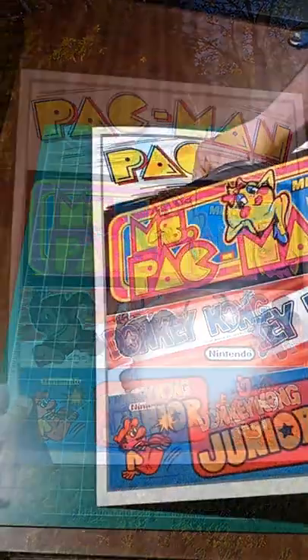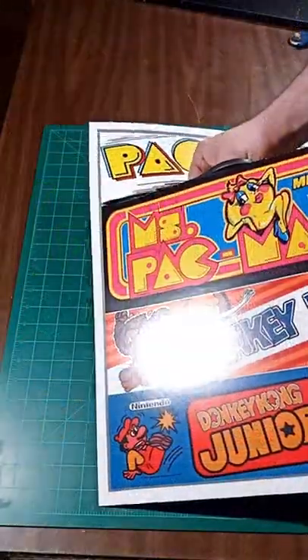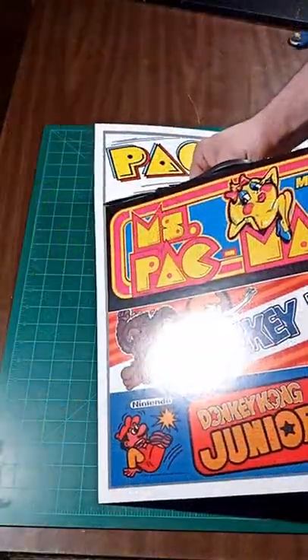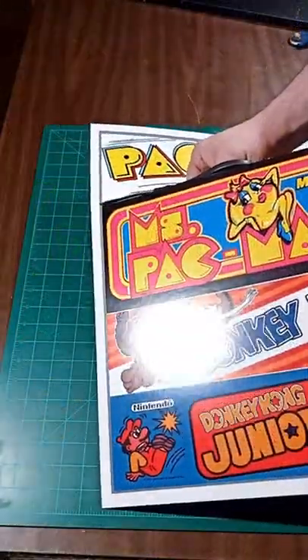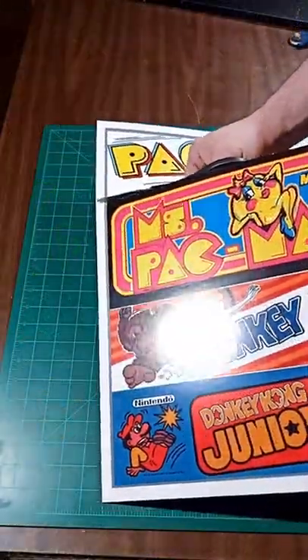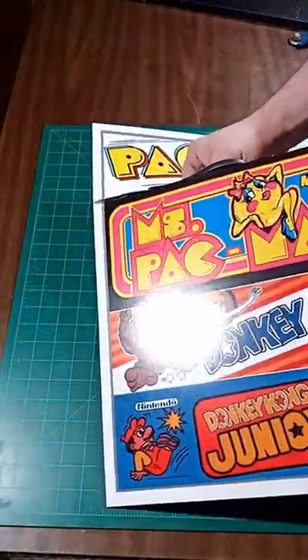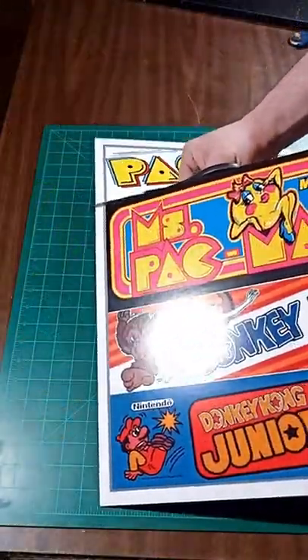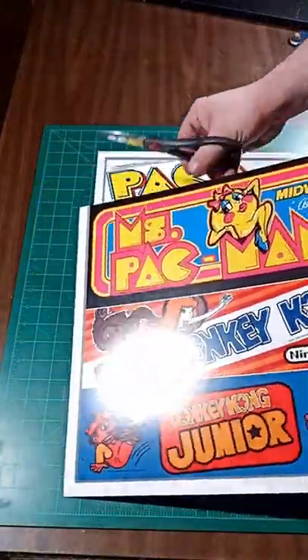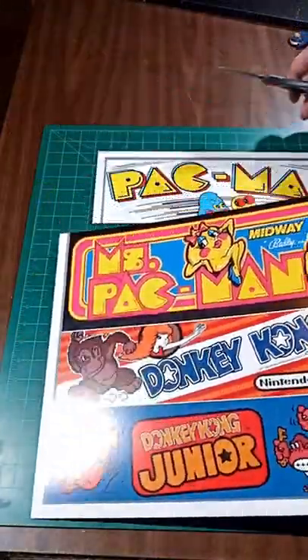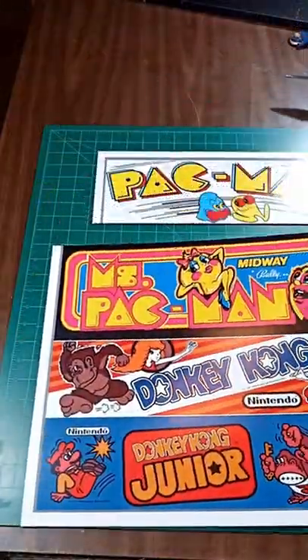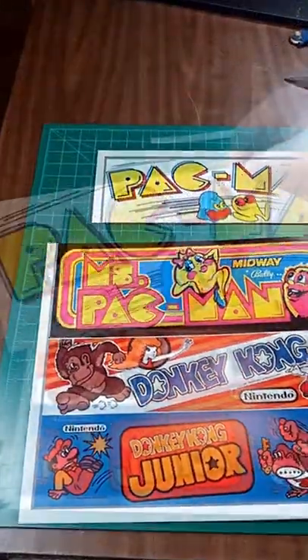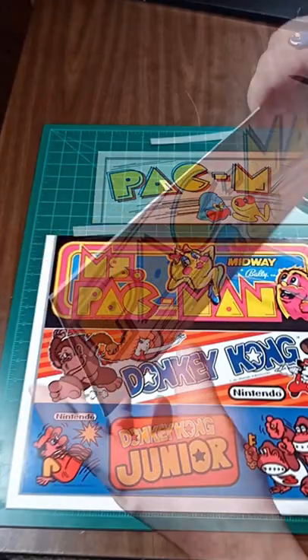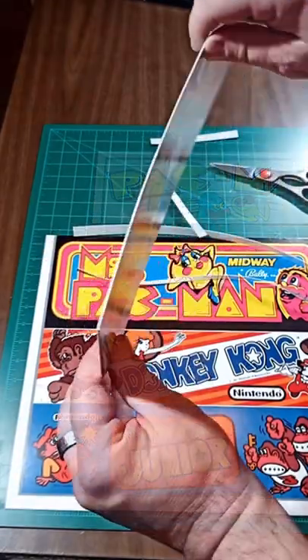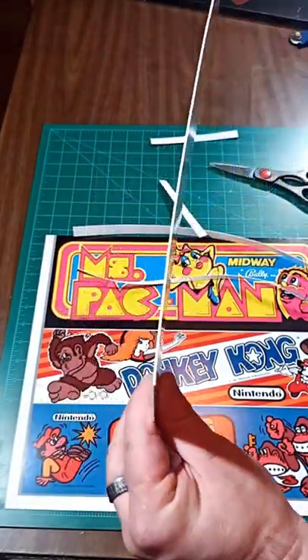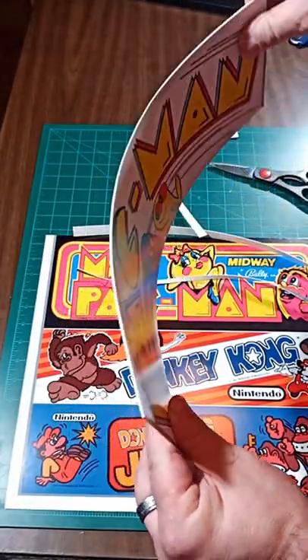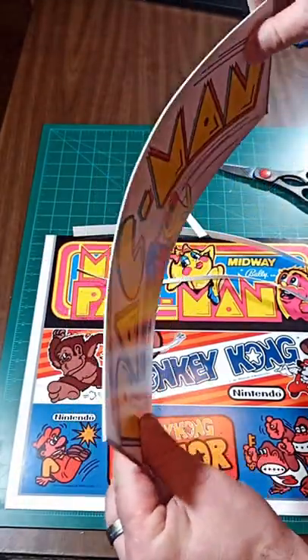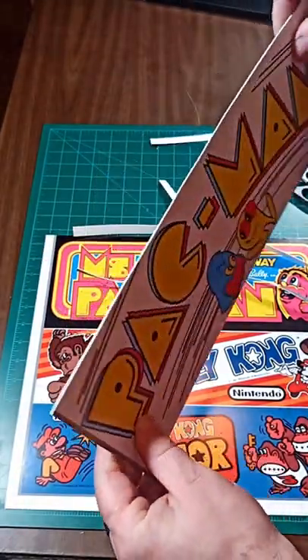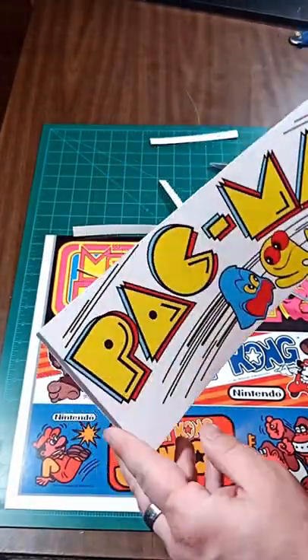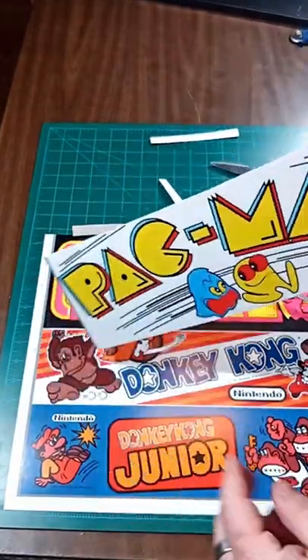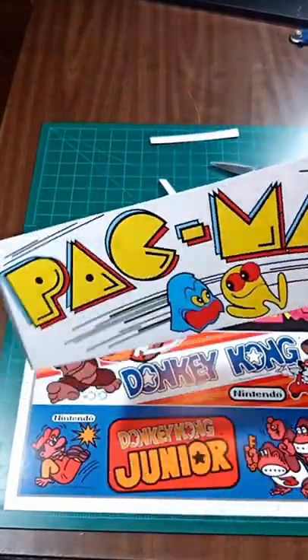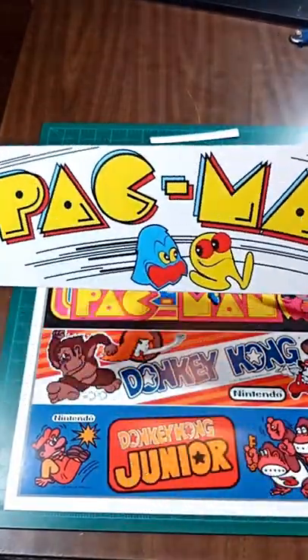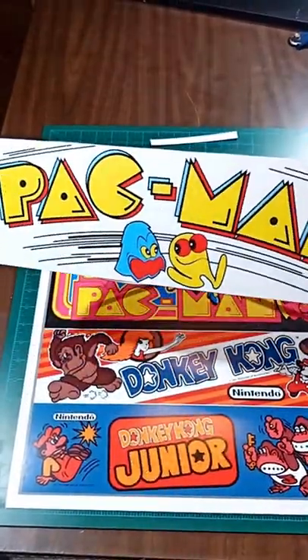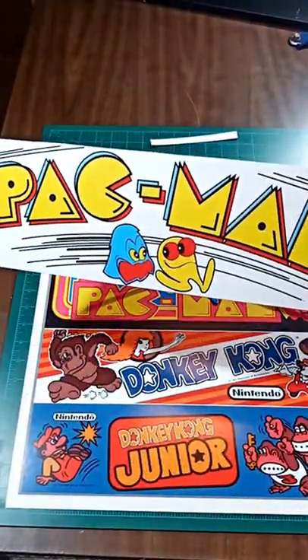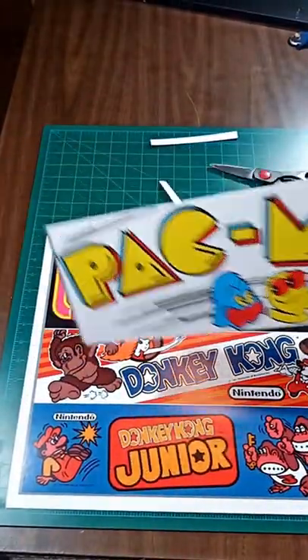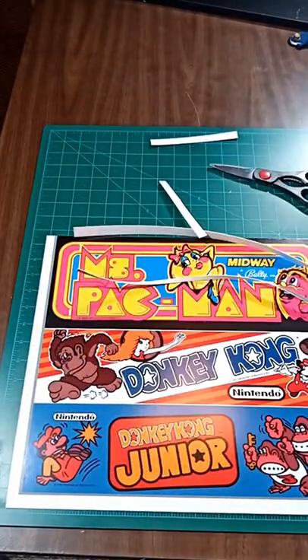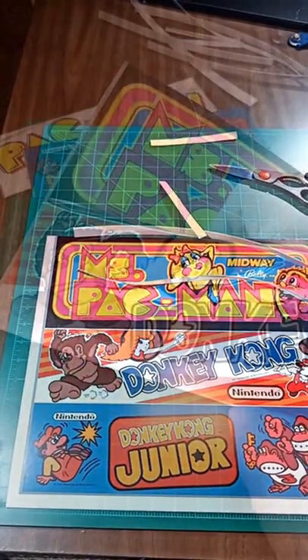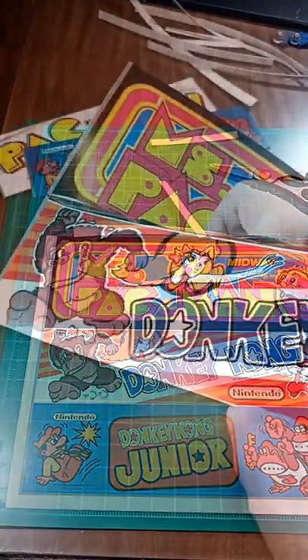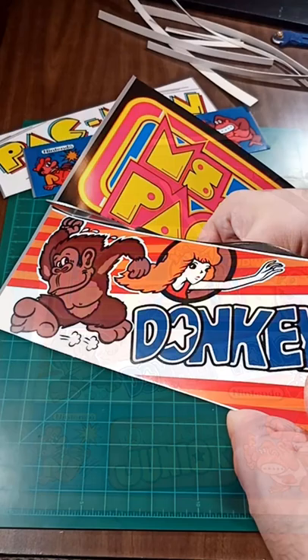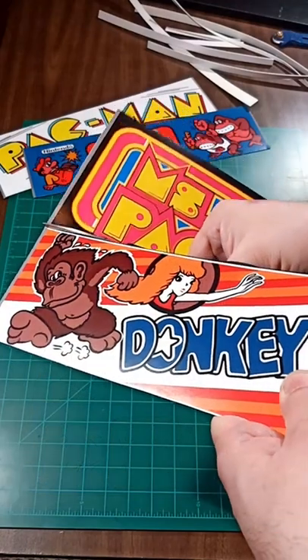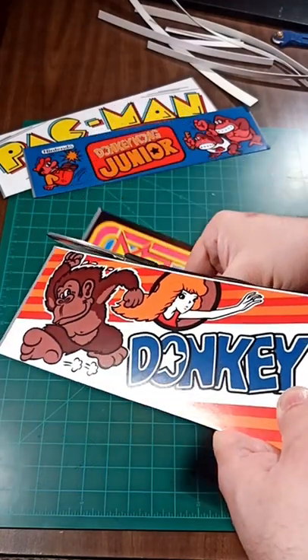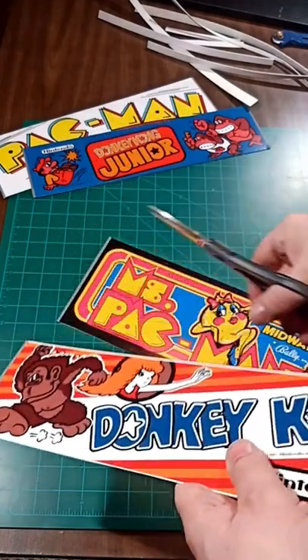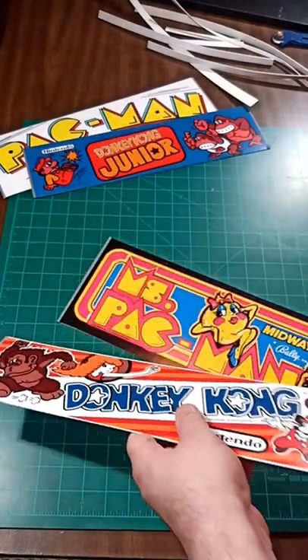But we can also separate the marquees to display them individually. These could go anywhere on your game room walls, like over doorways or backing your media shelves. But this isn't why I had them printed.